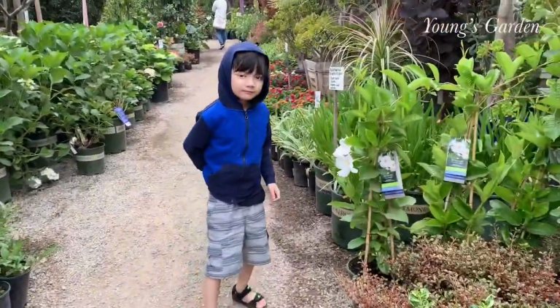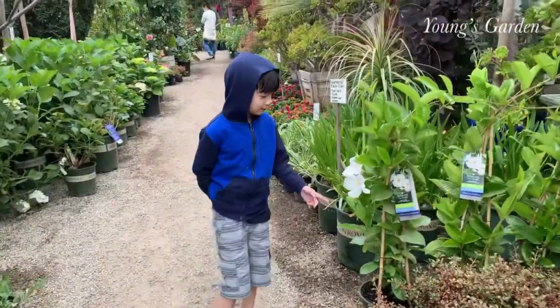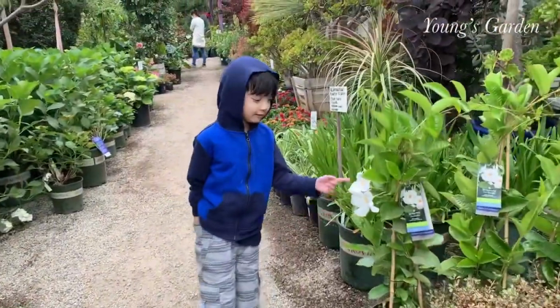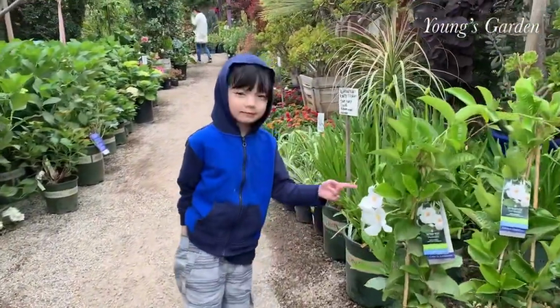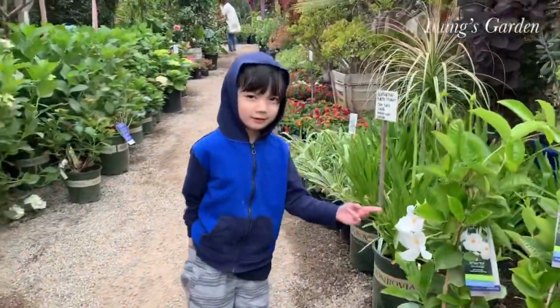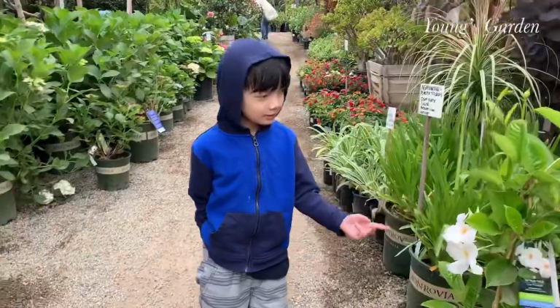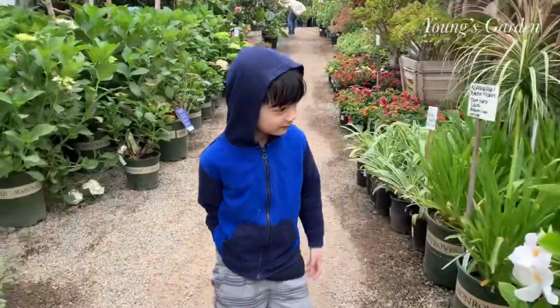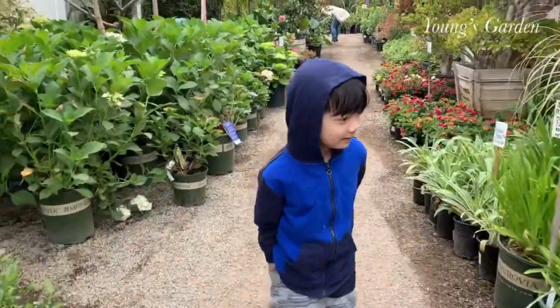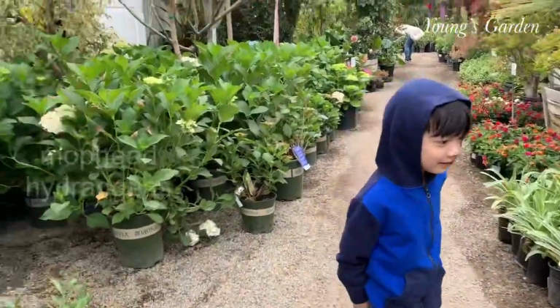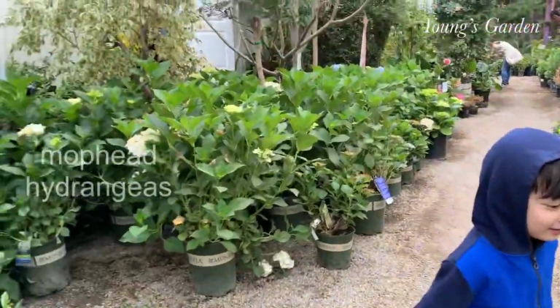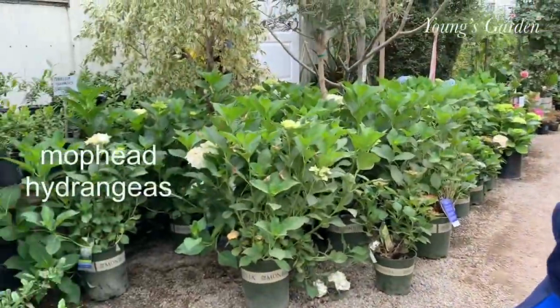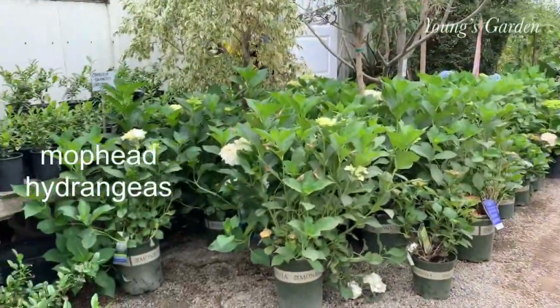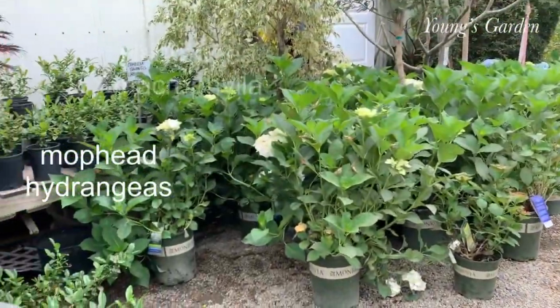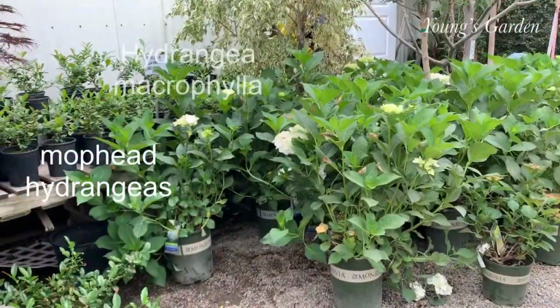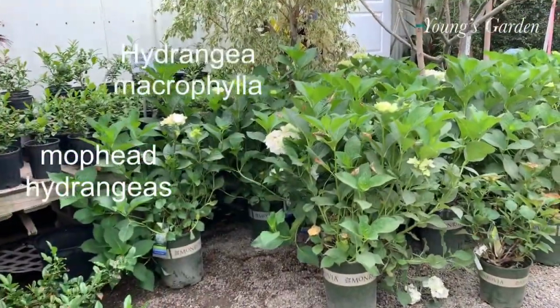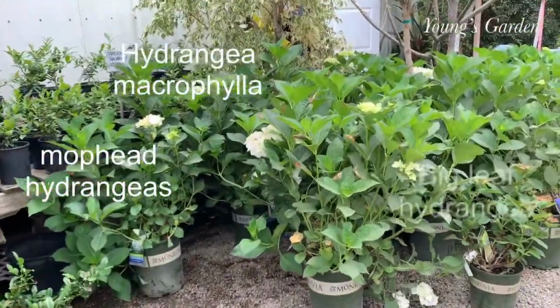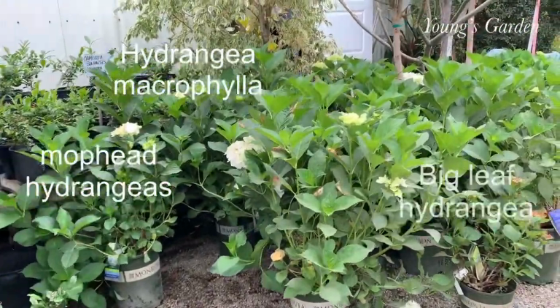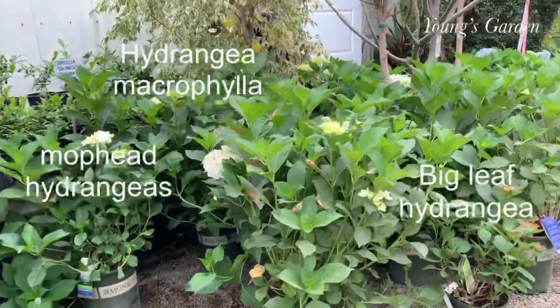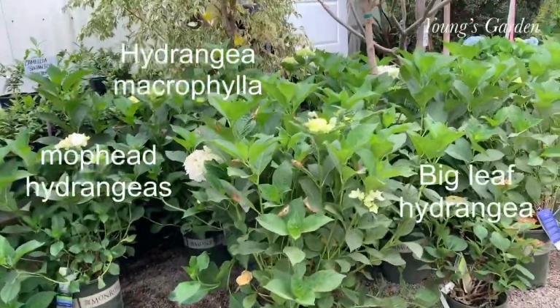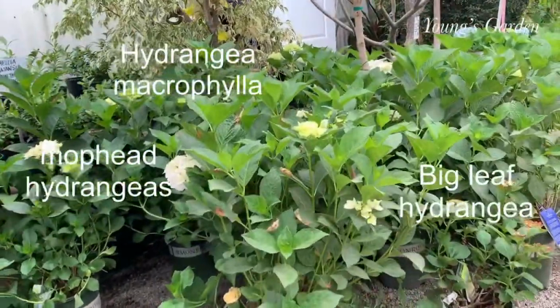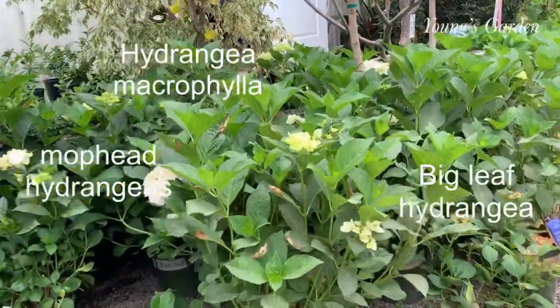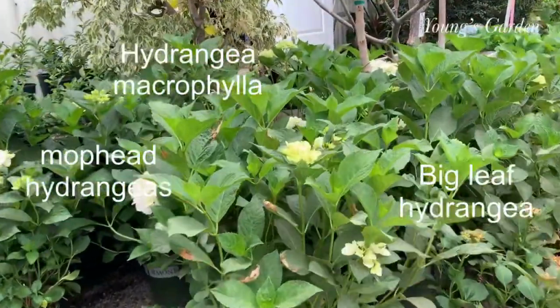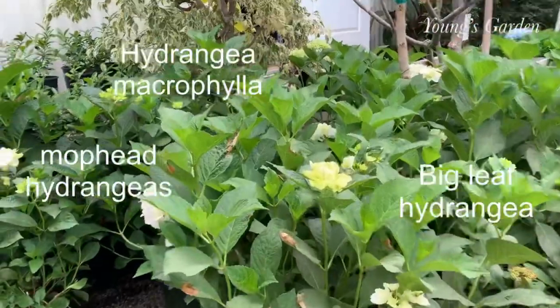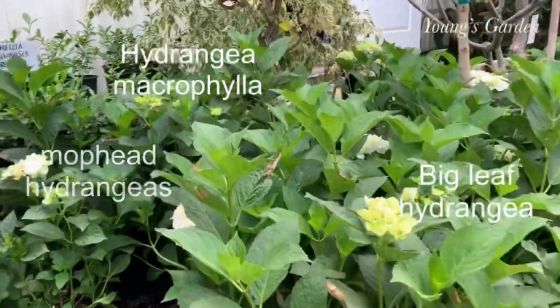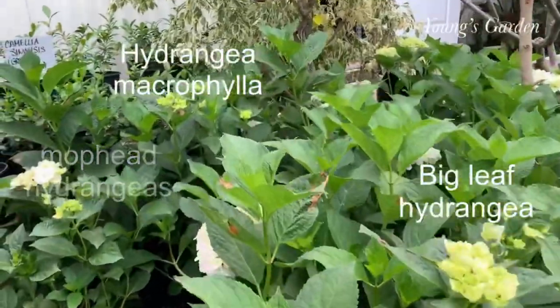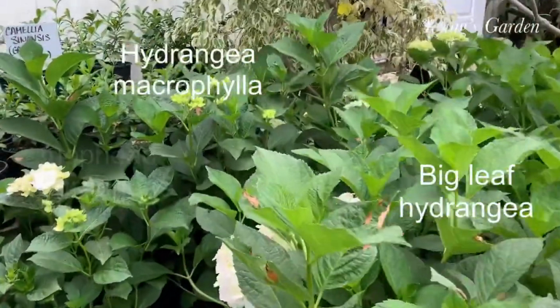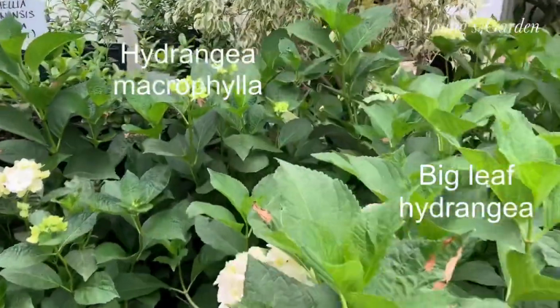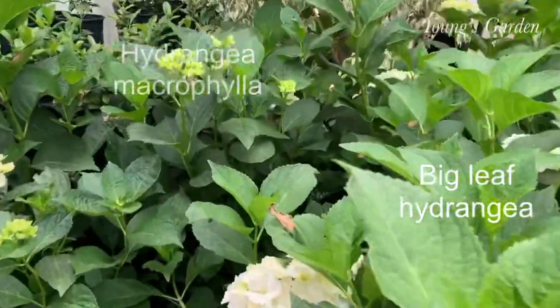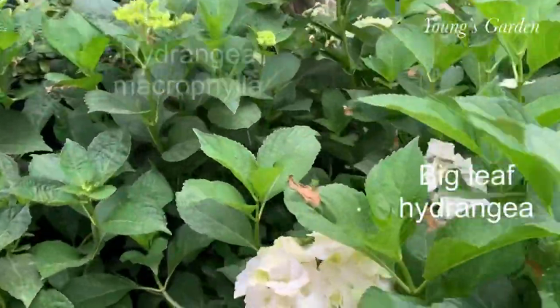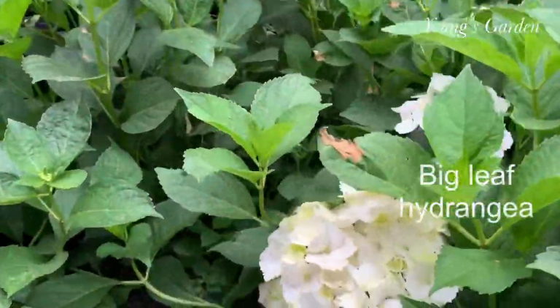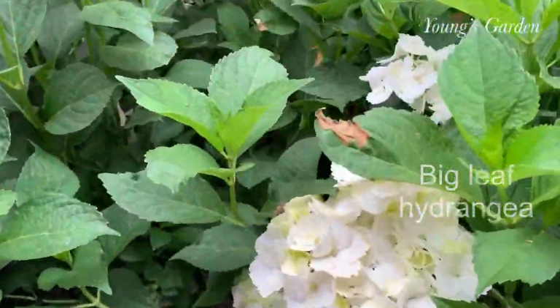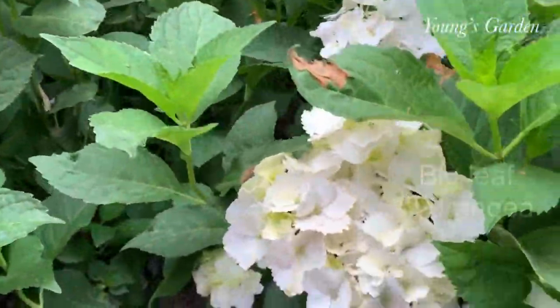Here's my son trying to encourage me — or I think he's asking me to buy those flowers. Here is some of the hydrangeas, big leaf hydrangeas.